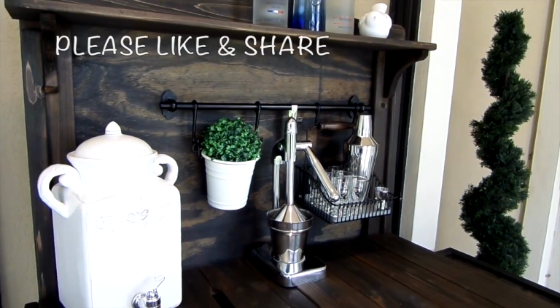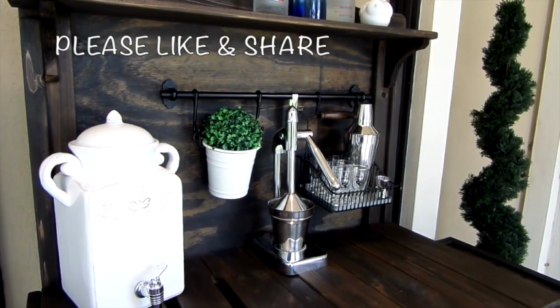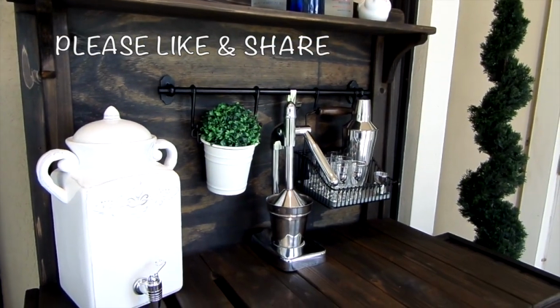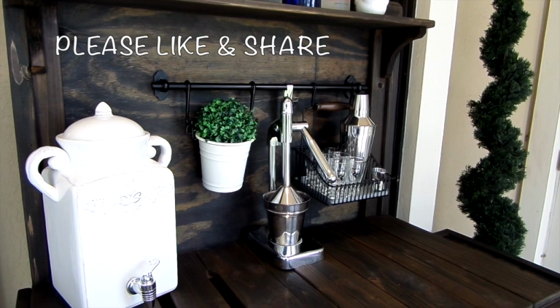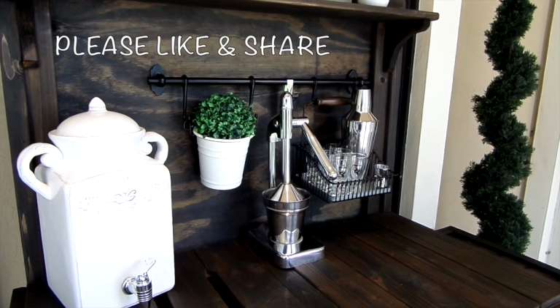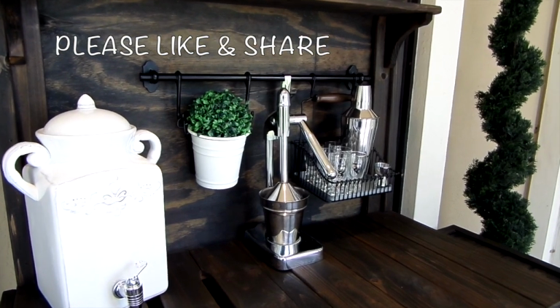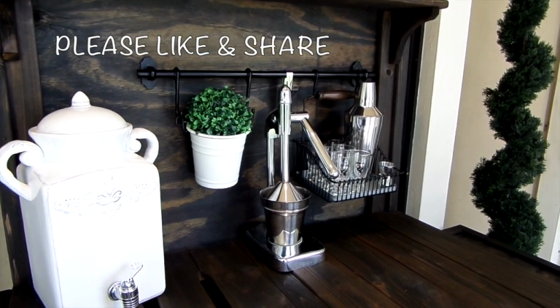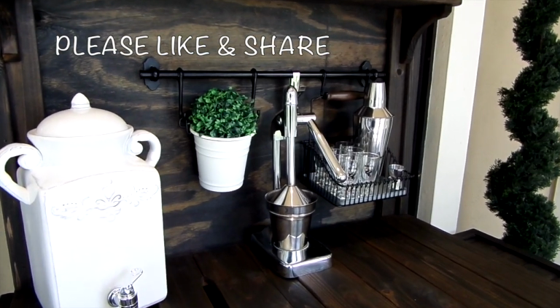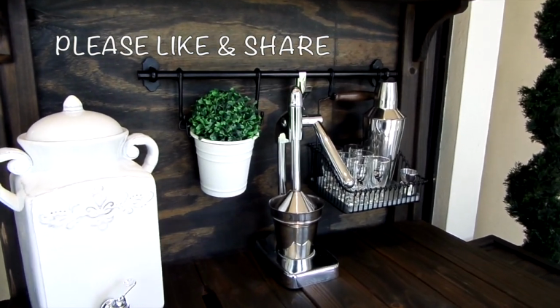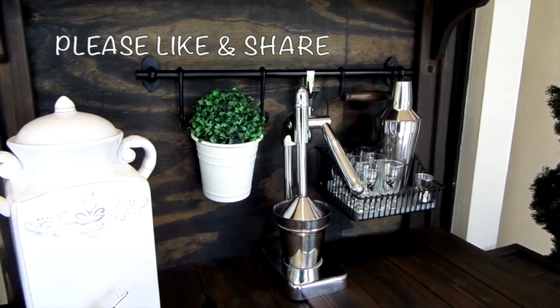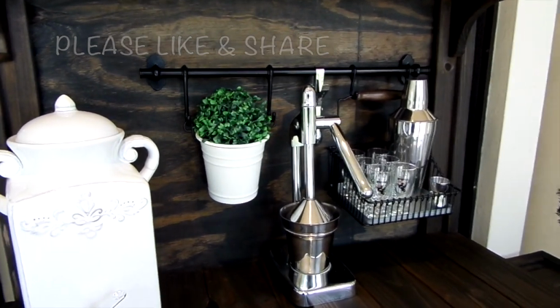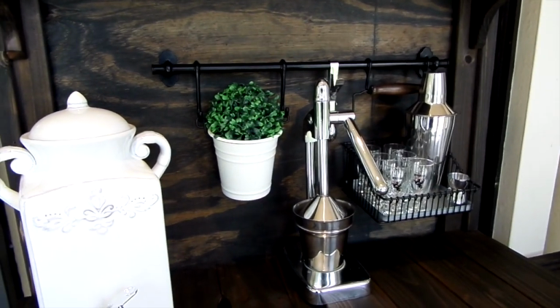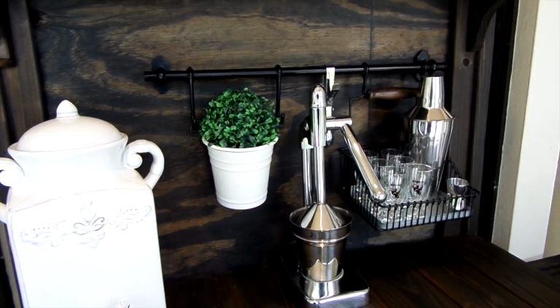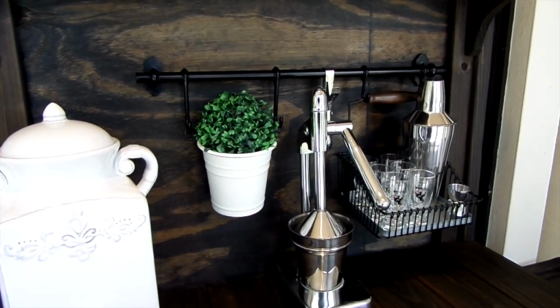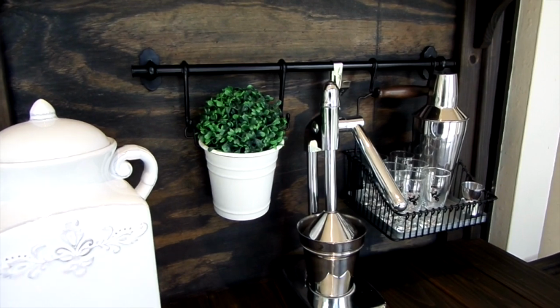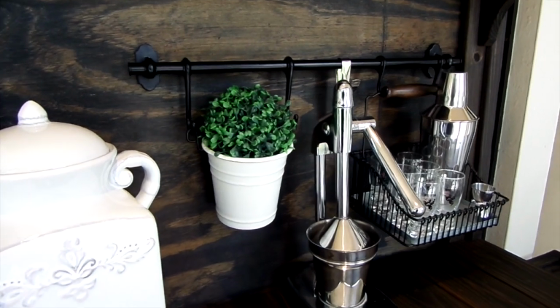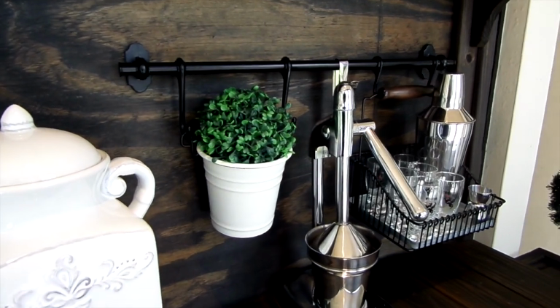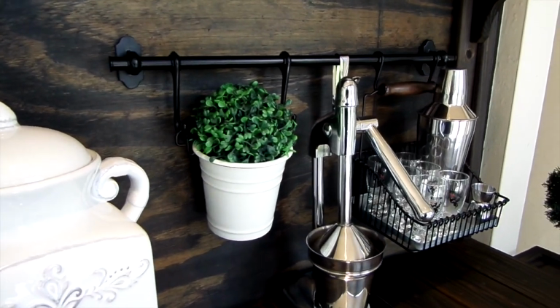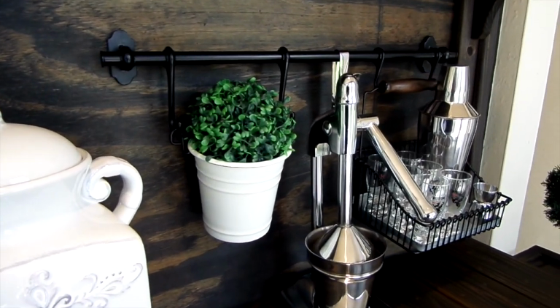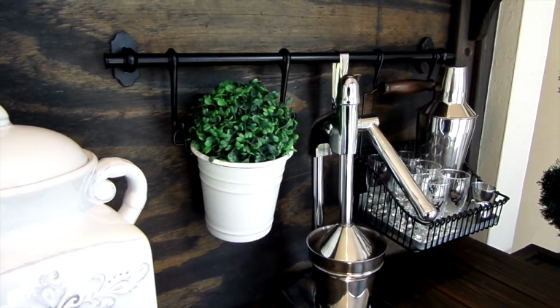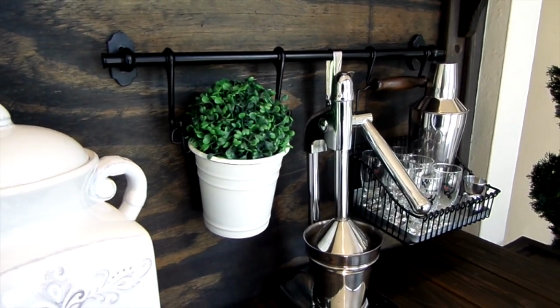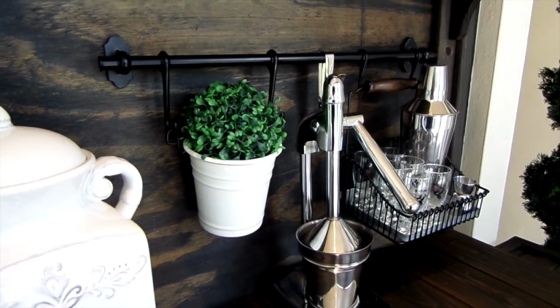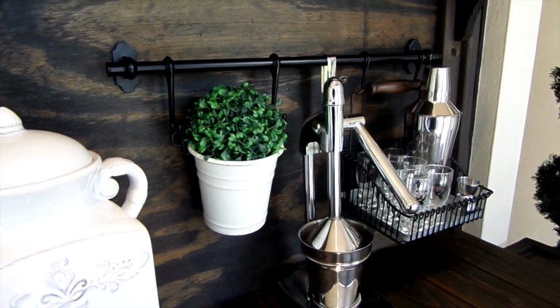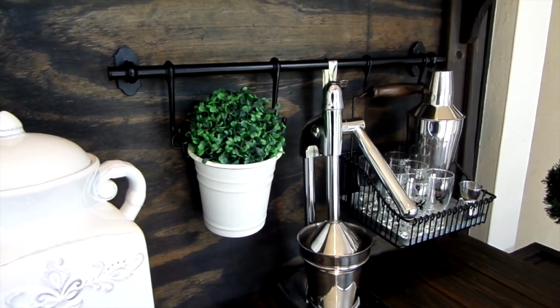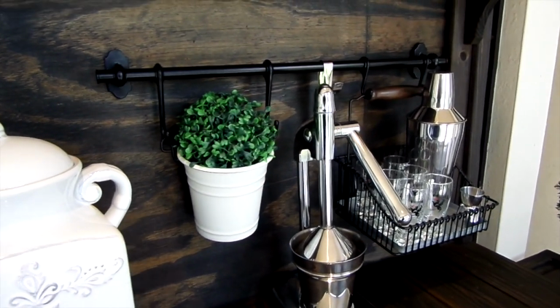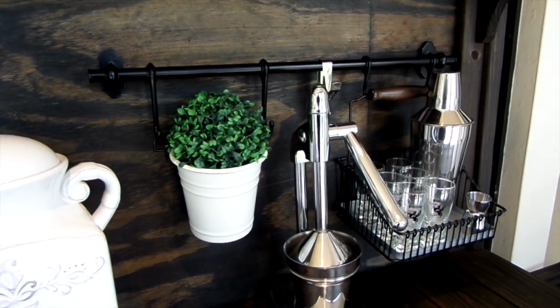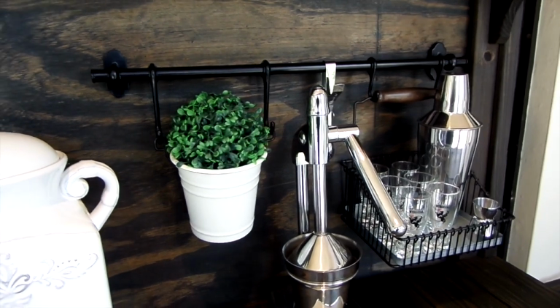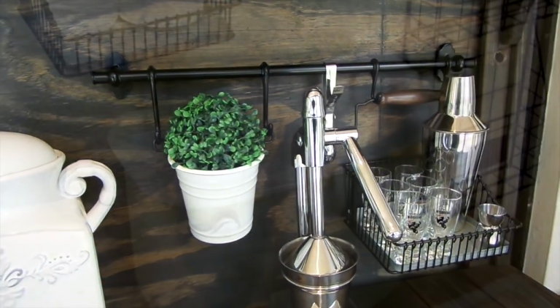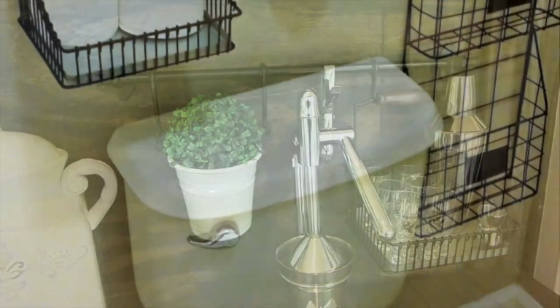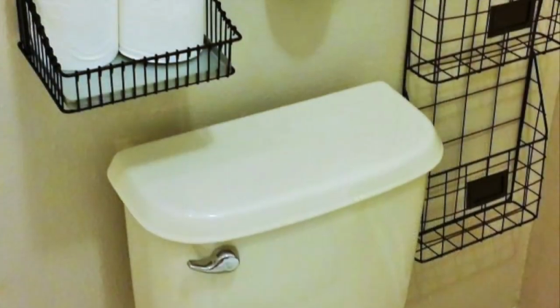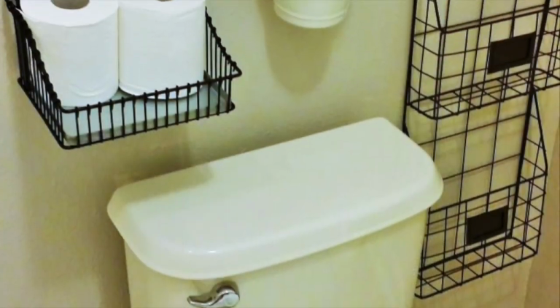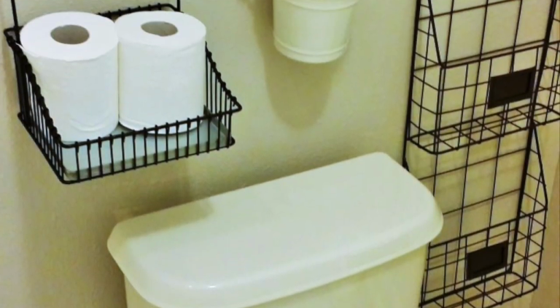I added a piece of wood so I could add my kitchen rail system from IKEA. It's perfect for shot glasses and bar accessories. I love the versatile uses for these systems because you can use them for almost anything — I'm currently using one in our guest bathroom to store toilet paper.